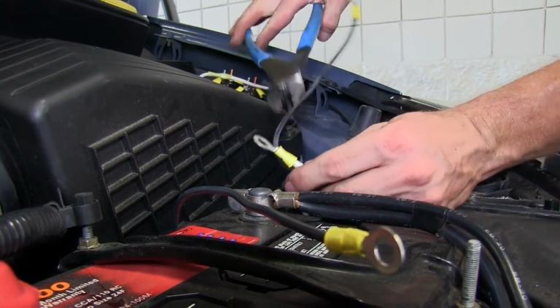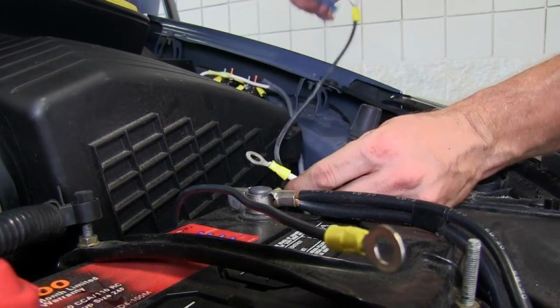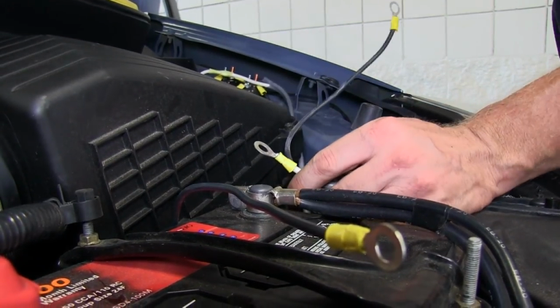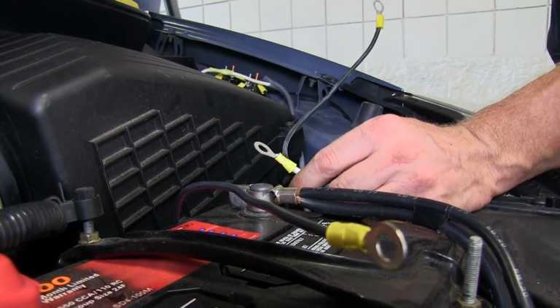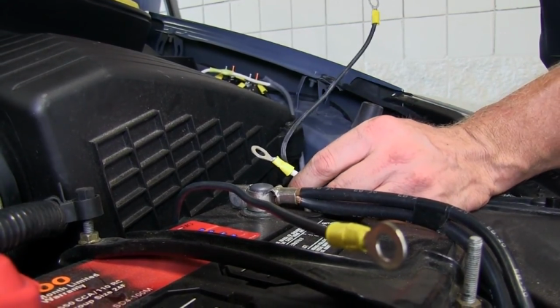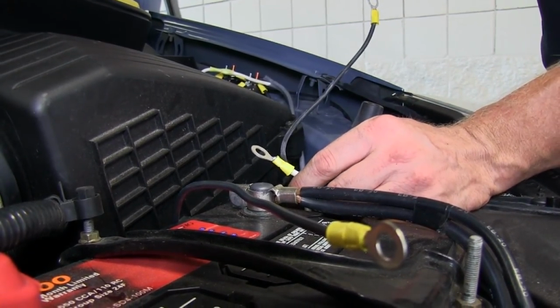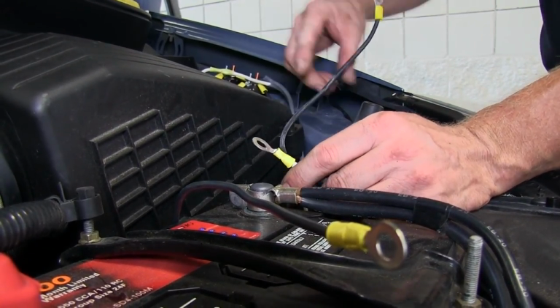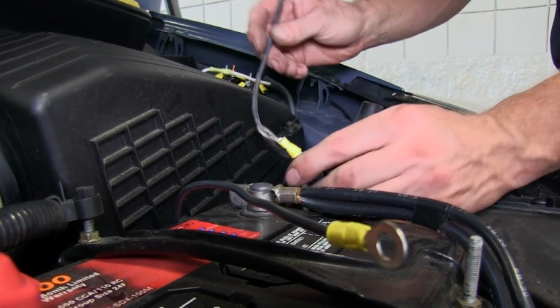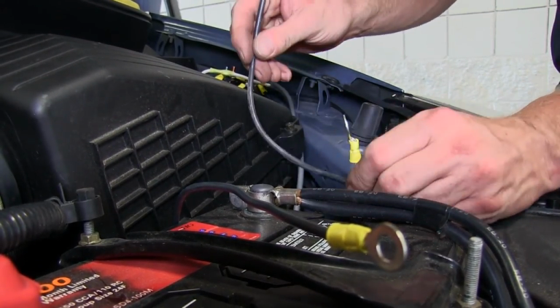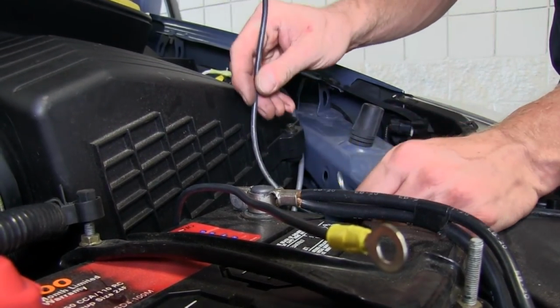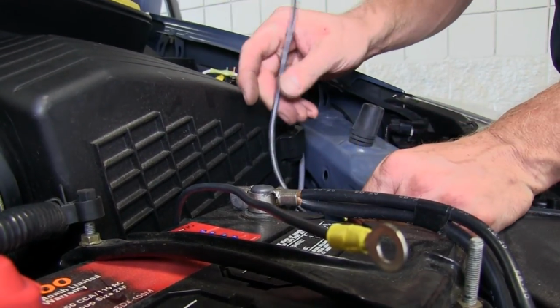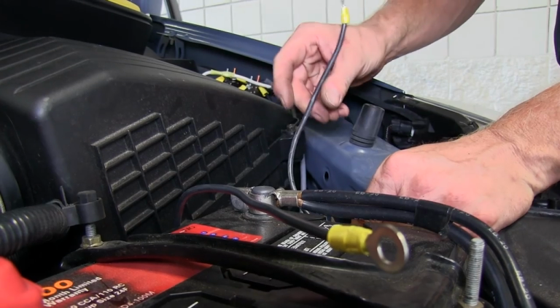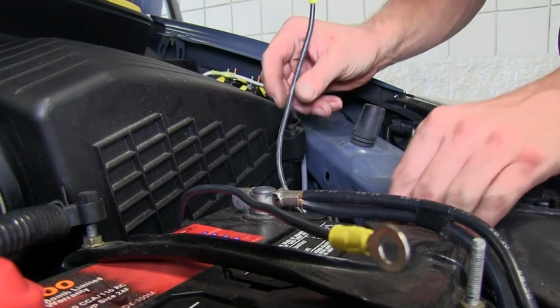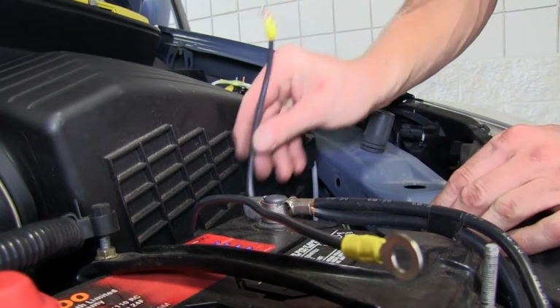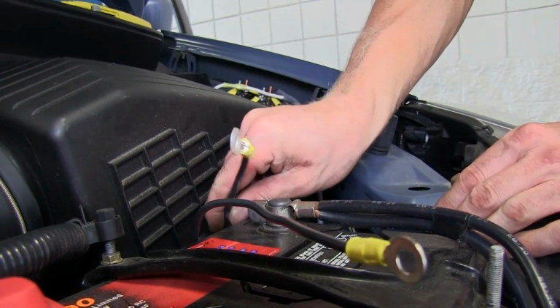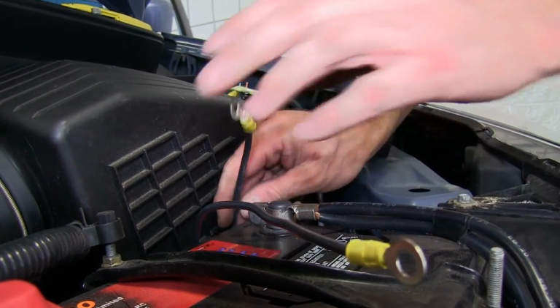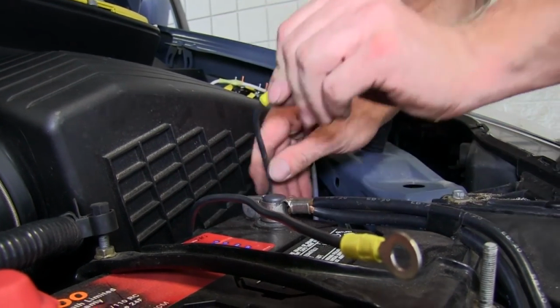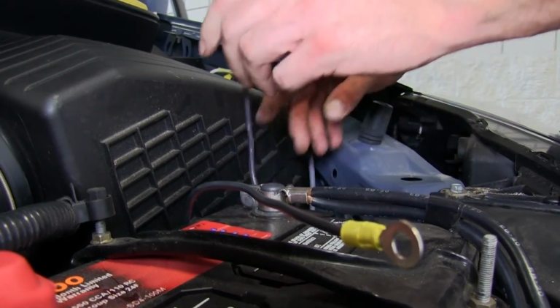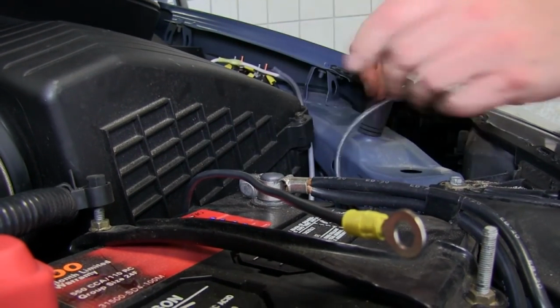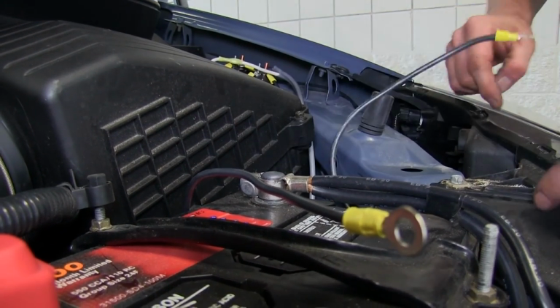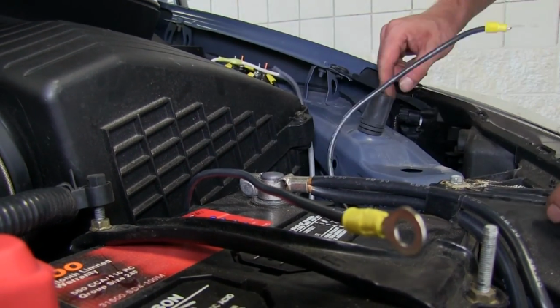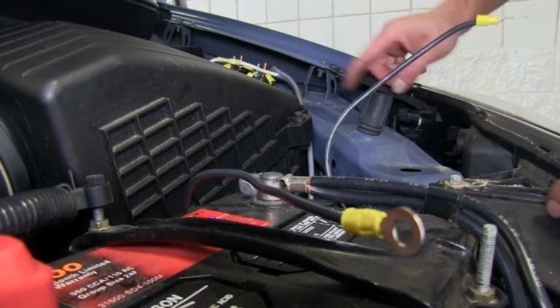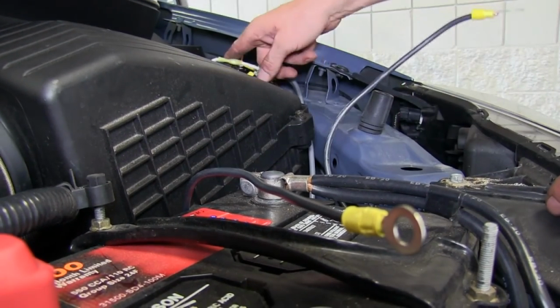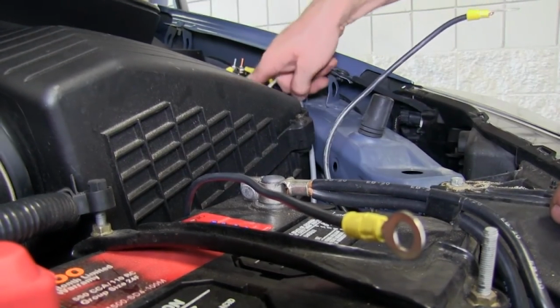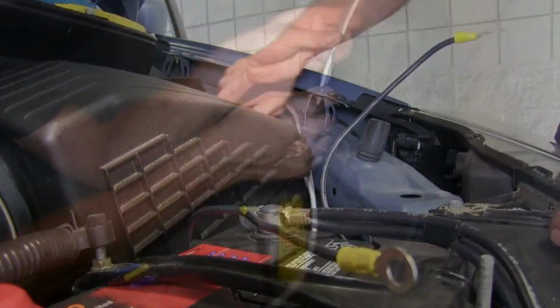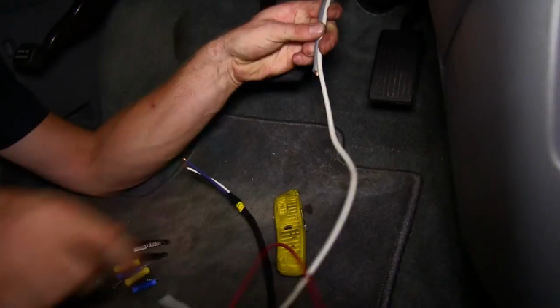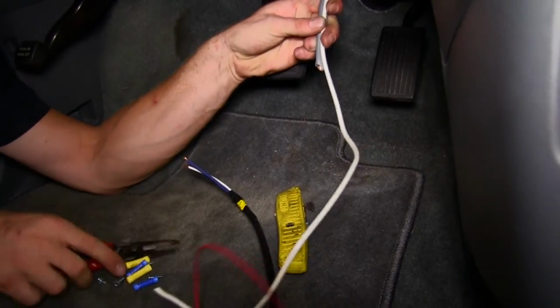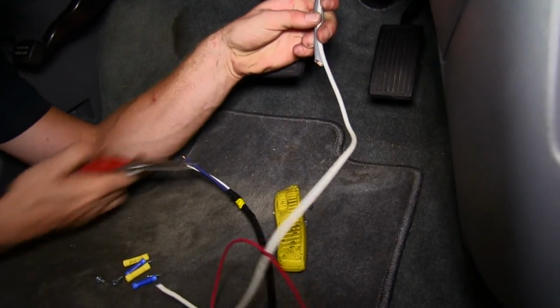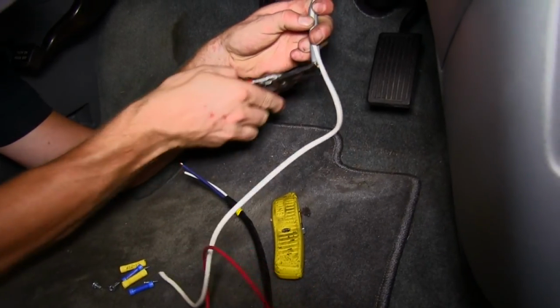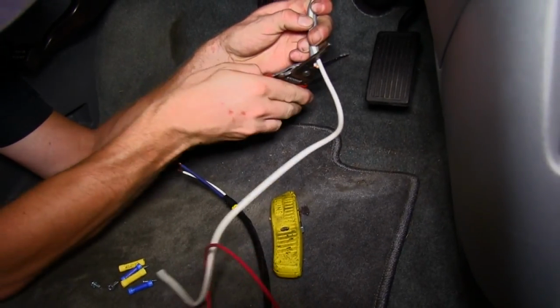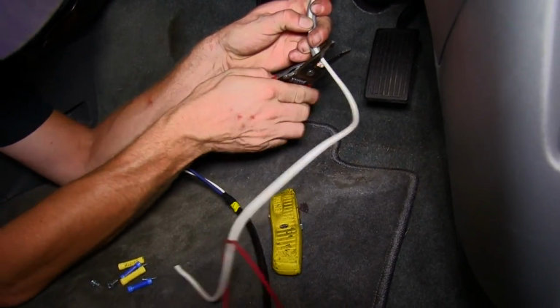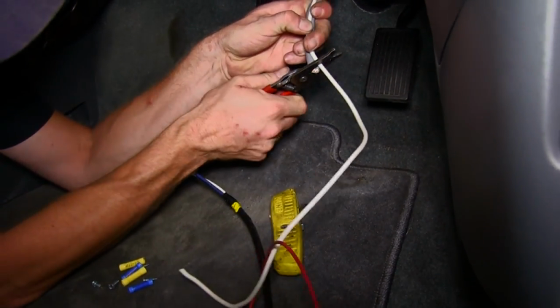With all our wires attached to the circuit breakers and run out to the battery, we'll leave the battery connections loose for now. Now we'll go back inside and start installing the brake controller.